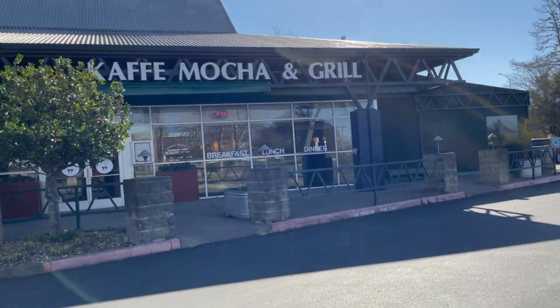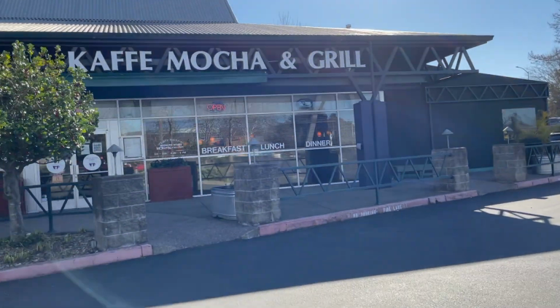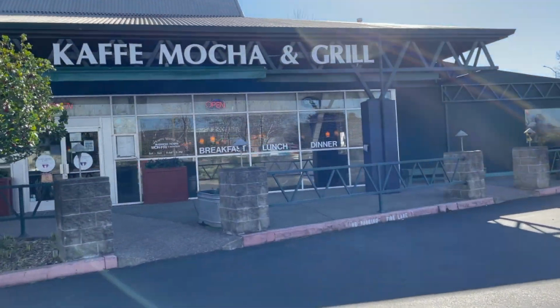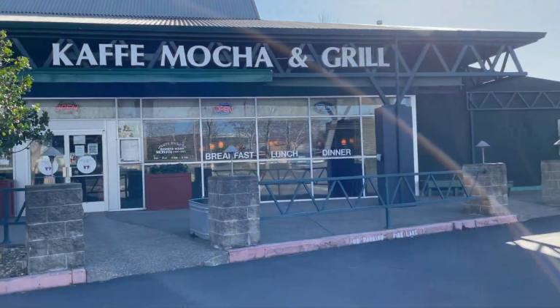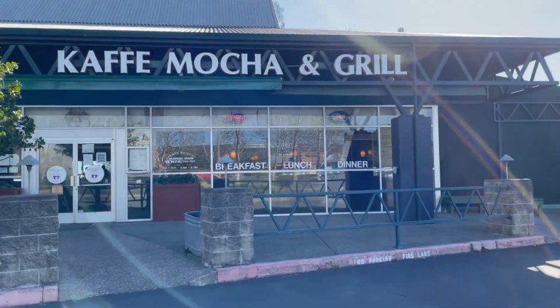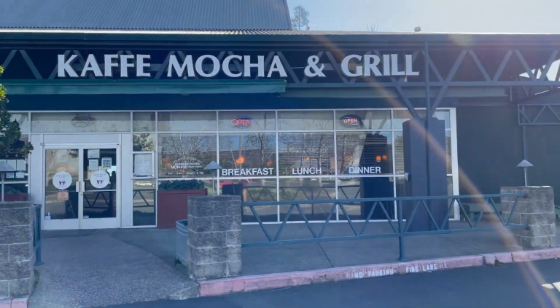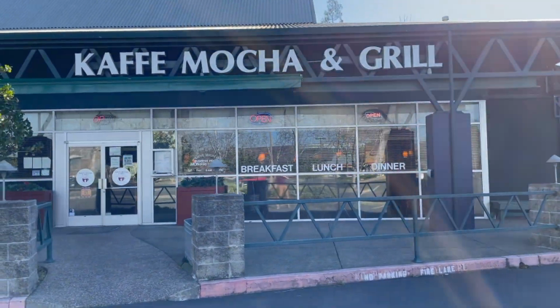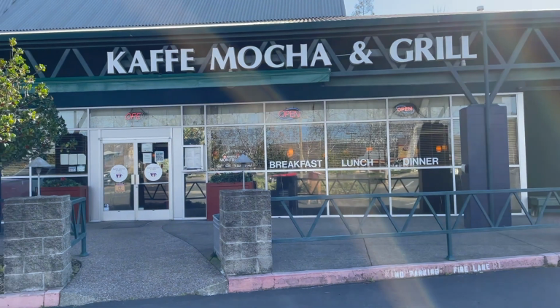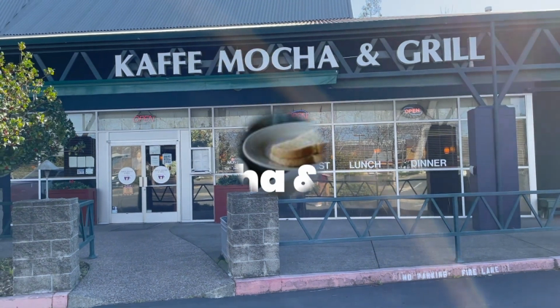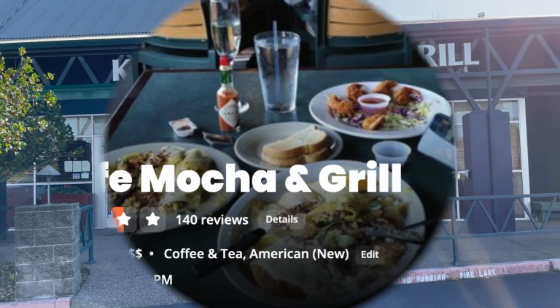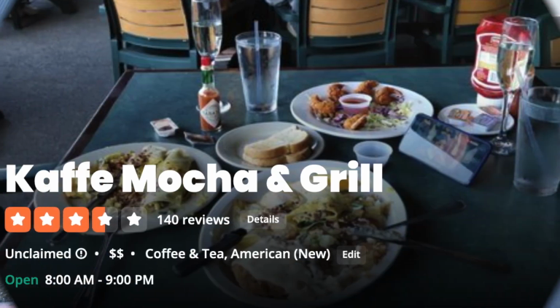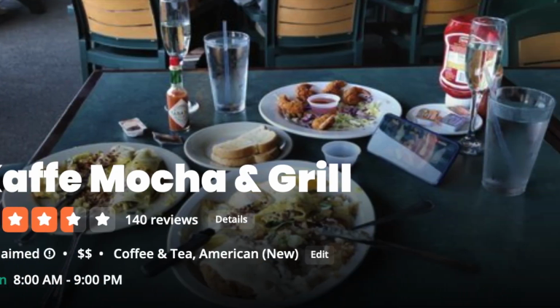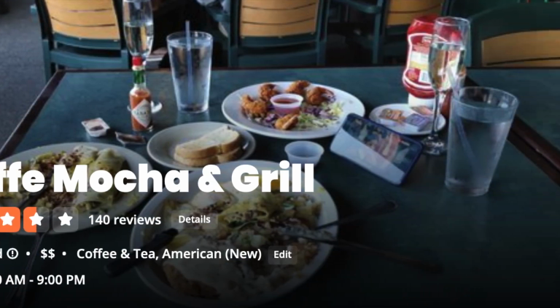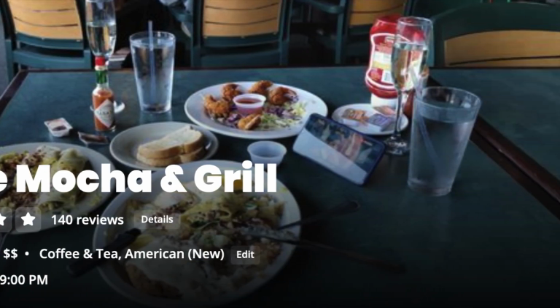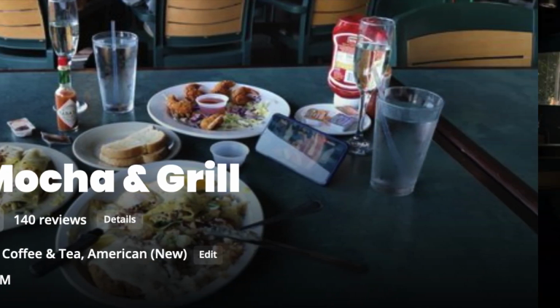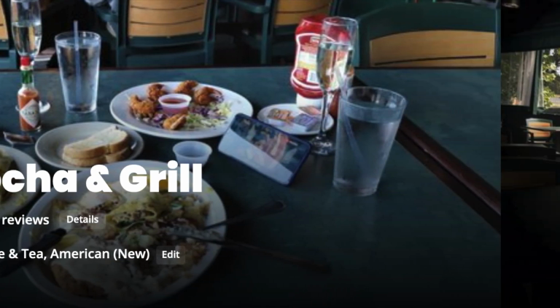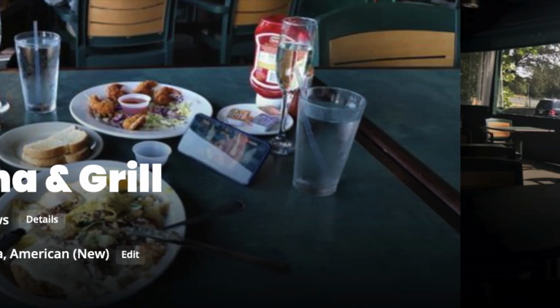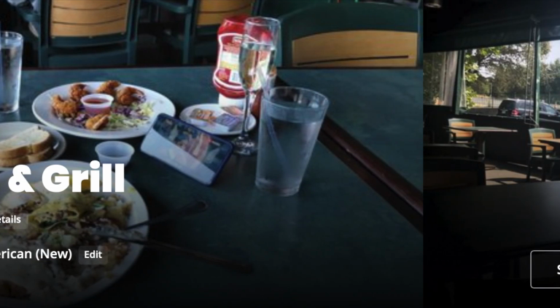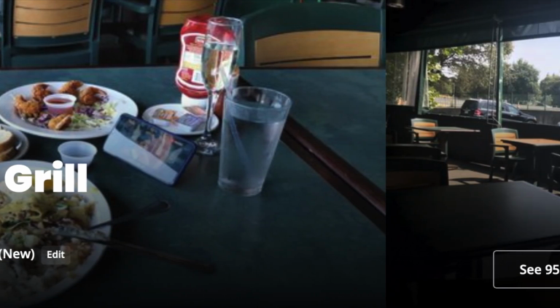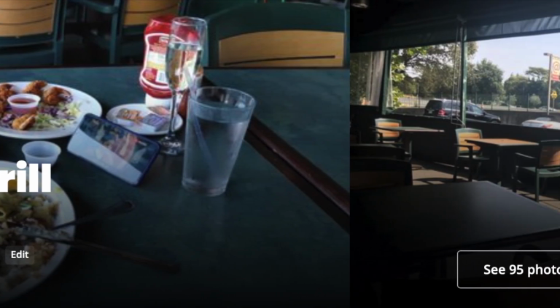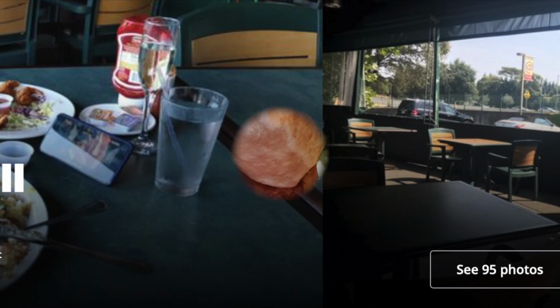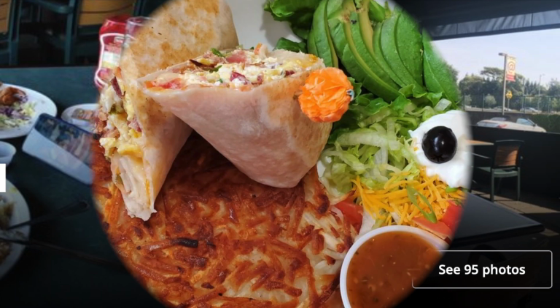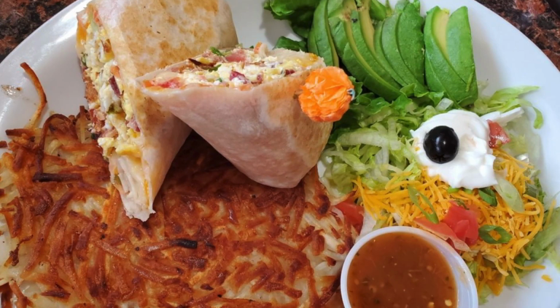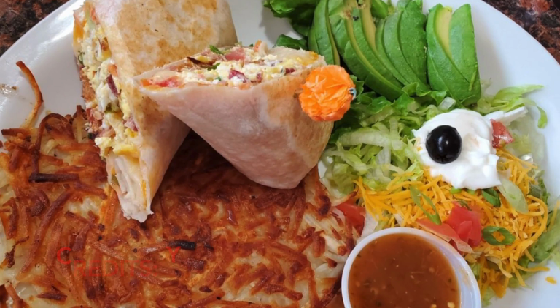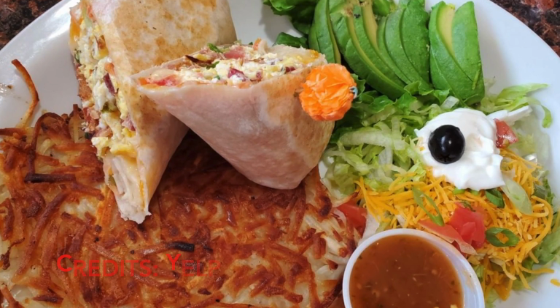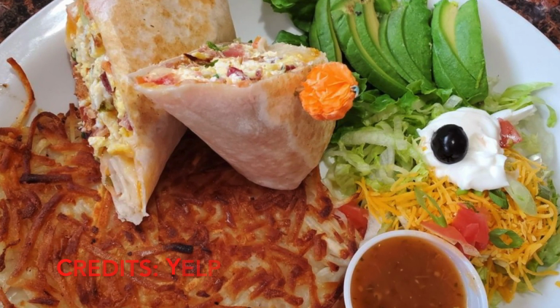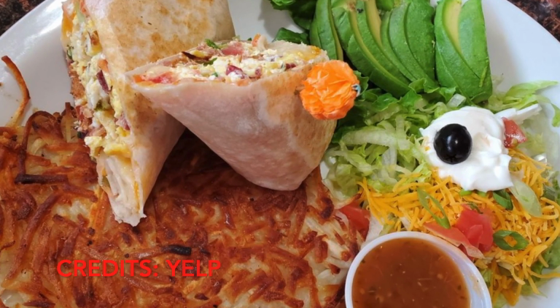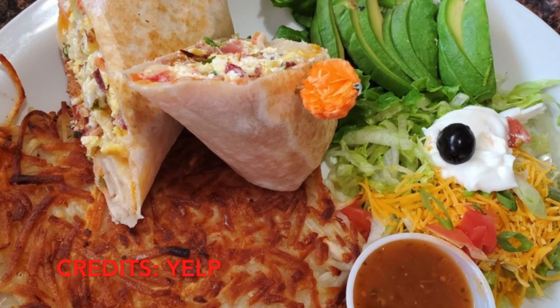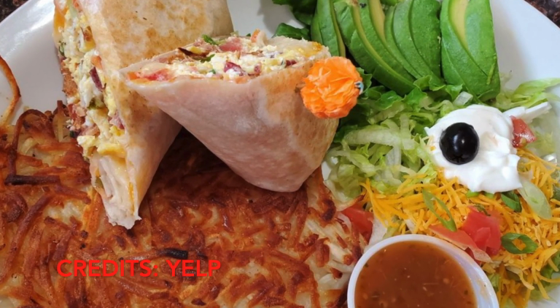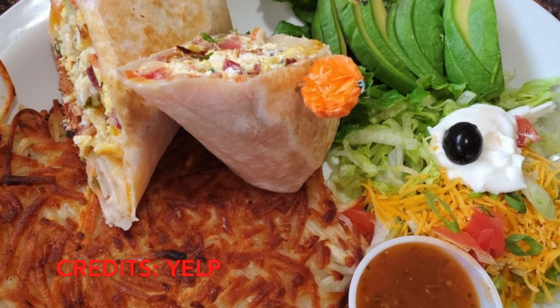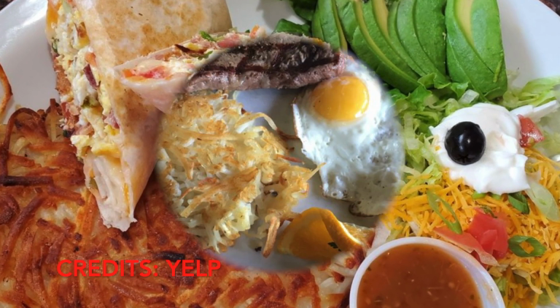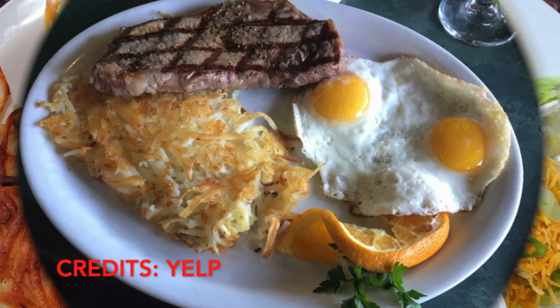Last but not least is Cafe Mocha and Grill. This is quite the spot here in Windsor — quite popular. You'll be able to get all kinds of American cuisine: breakfast food, steaks and eggs, just great food all around.